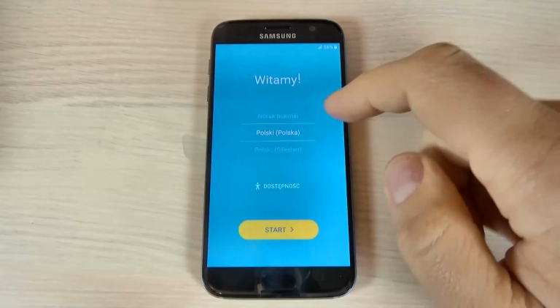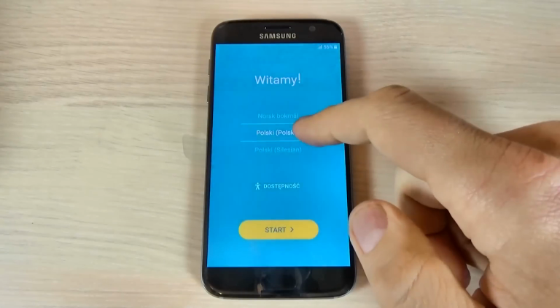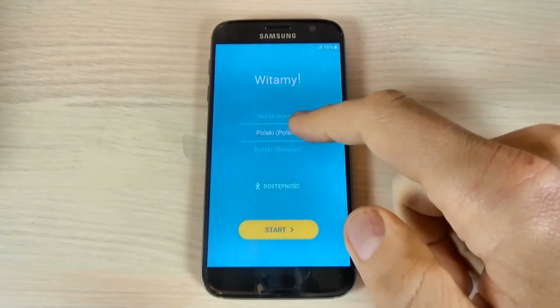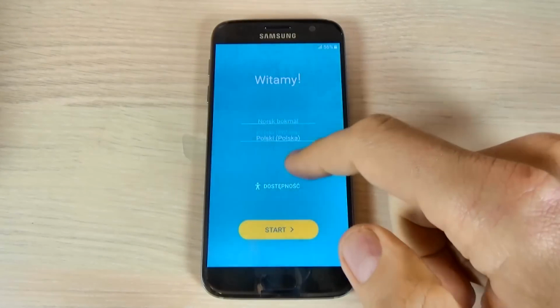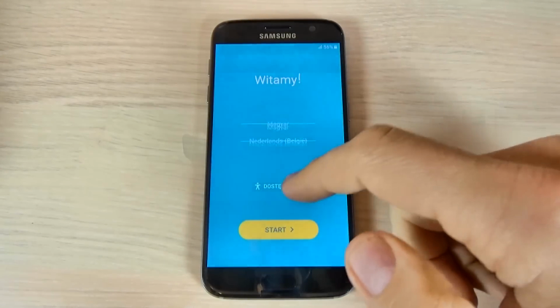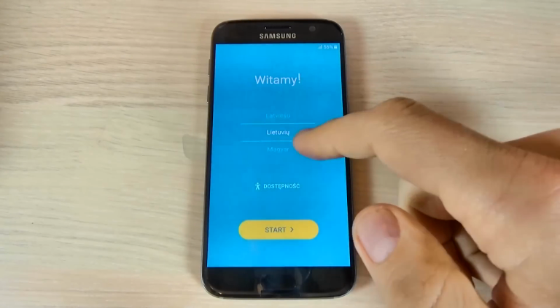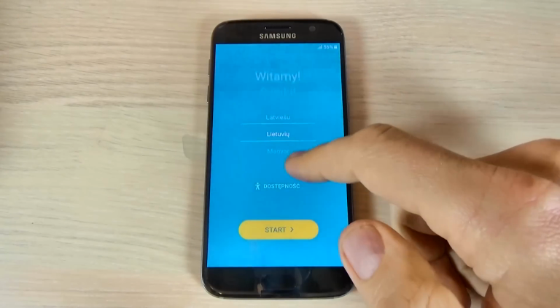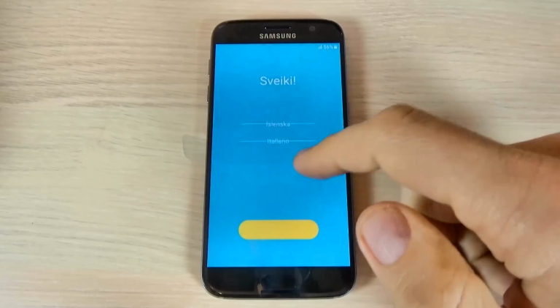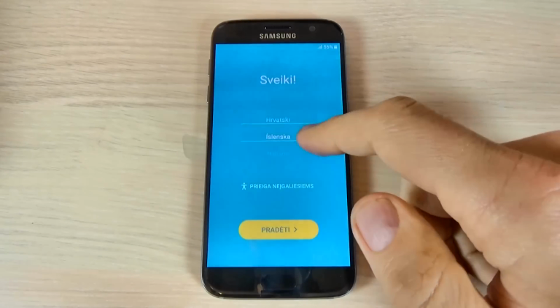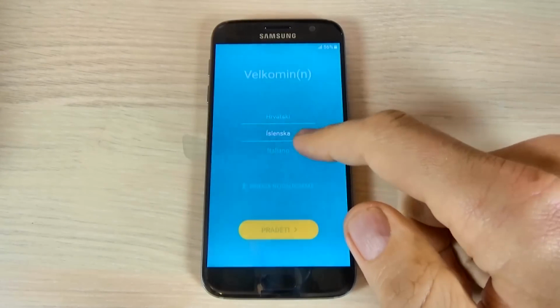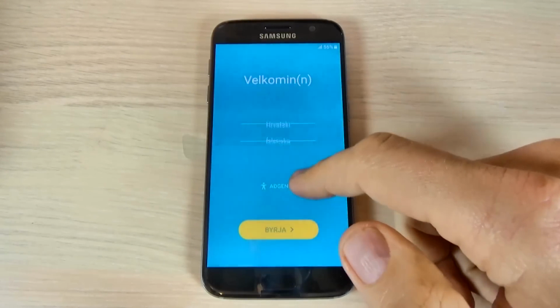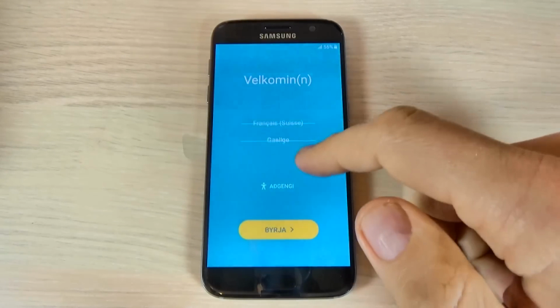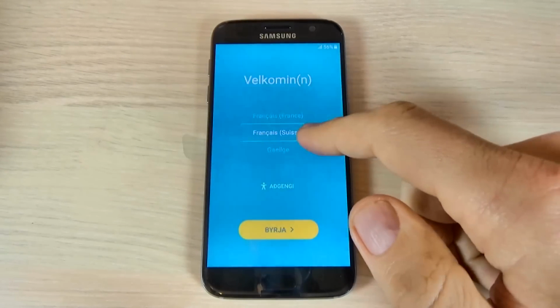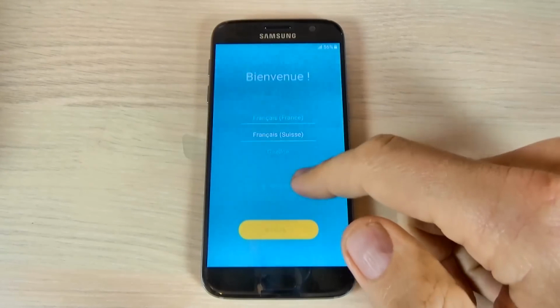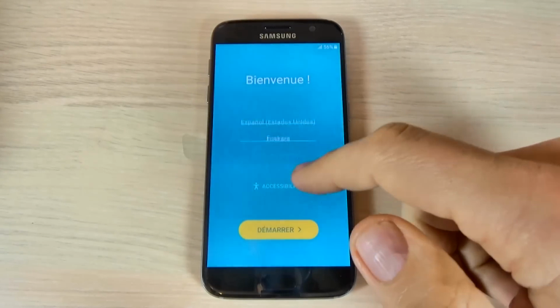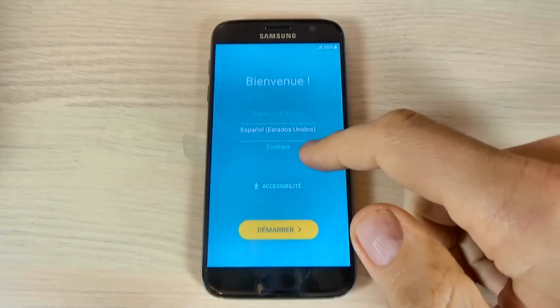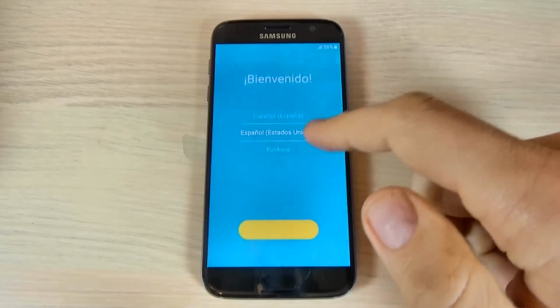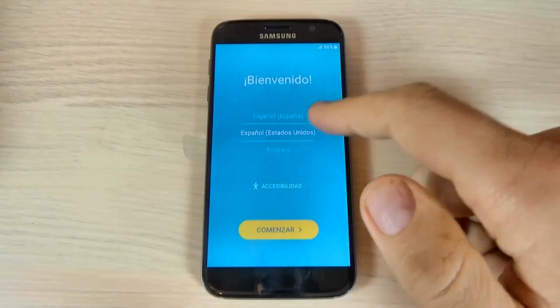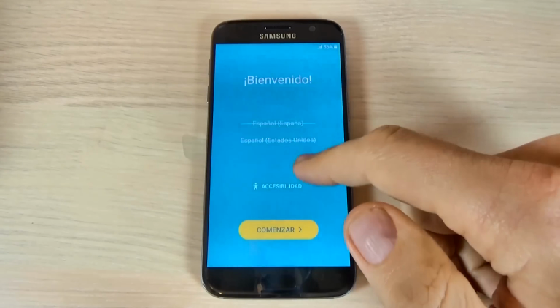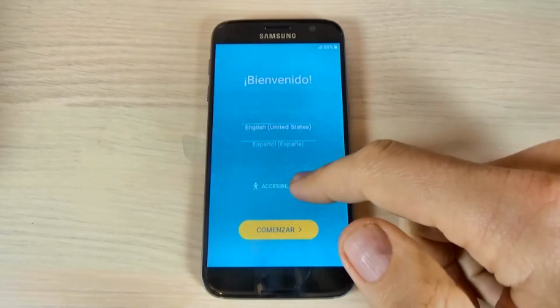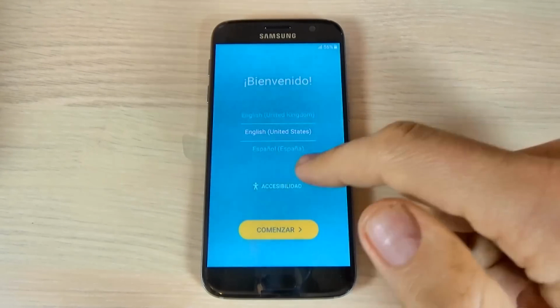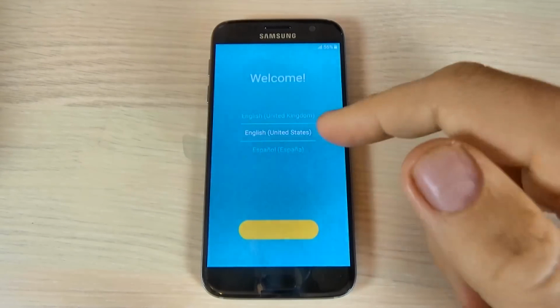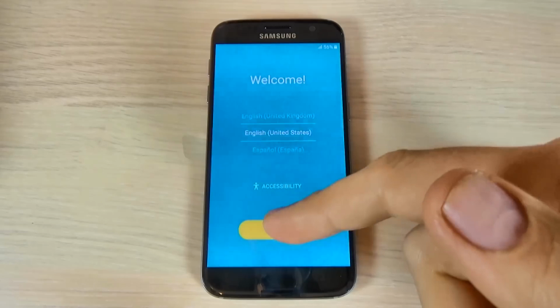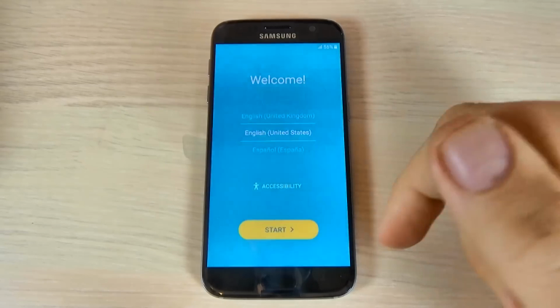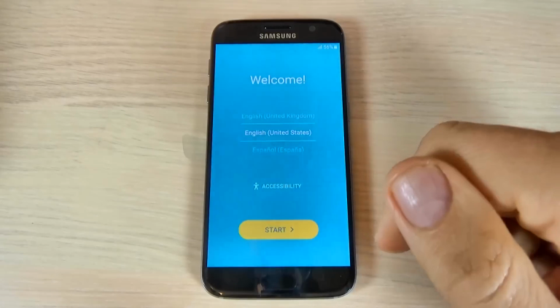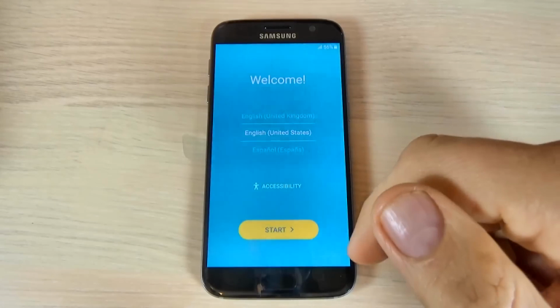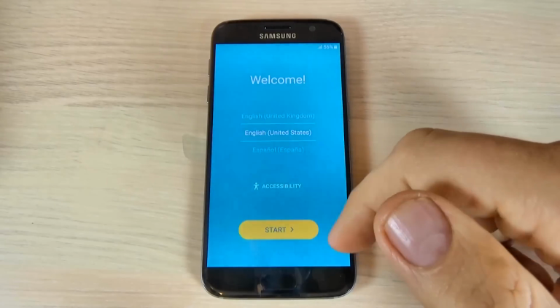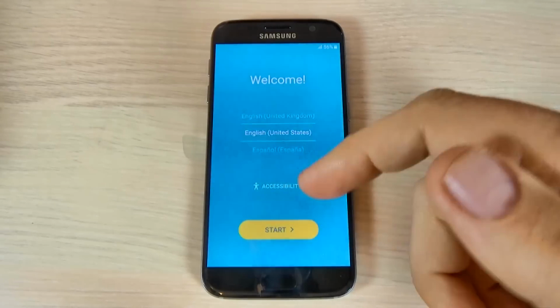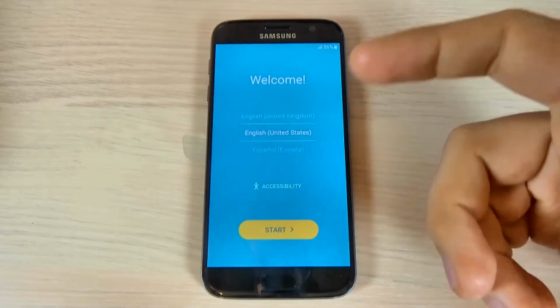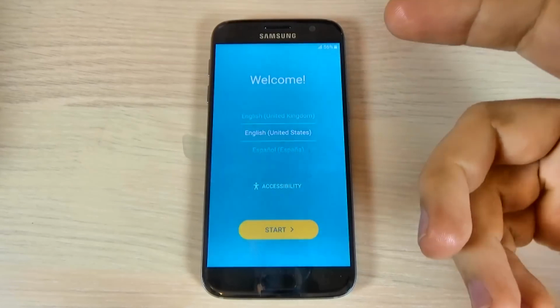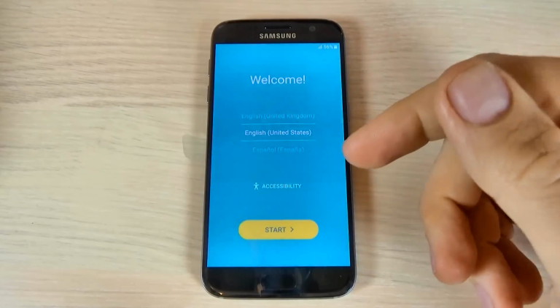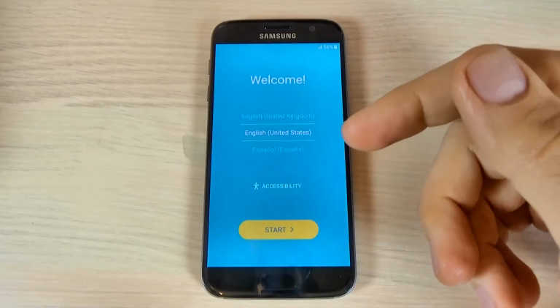My phone has now restarted. All you need to do is select your home language and complete the initial setup.